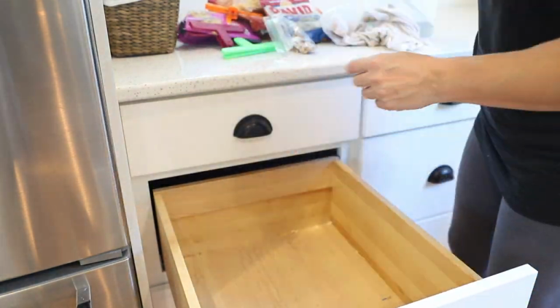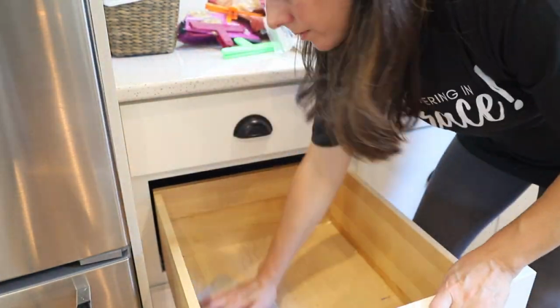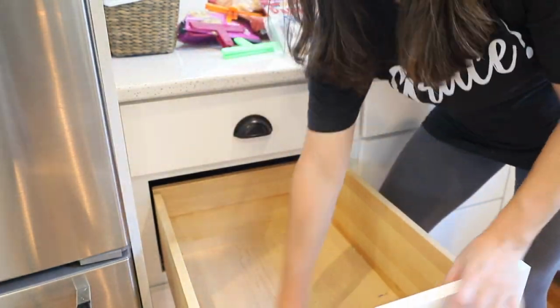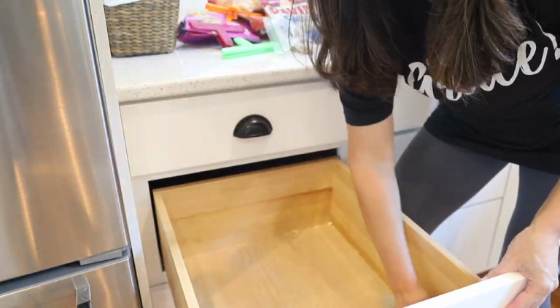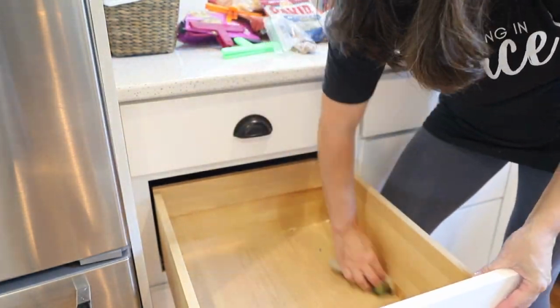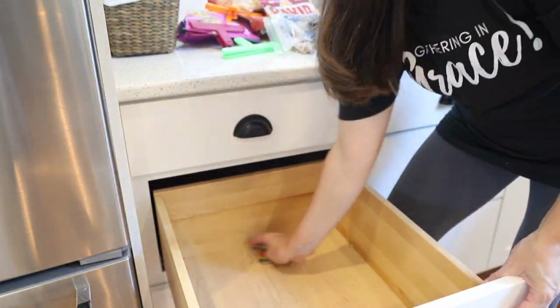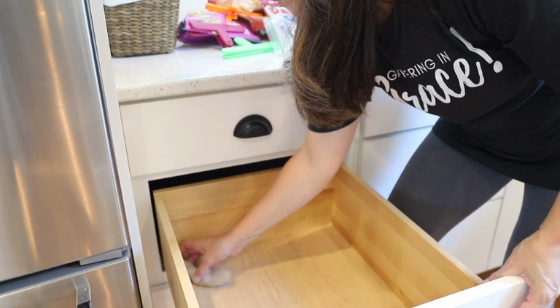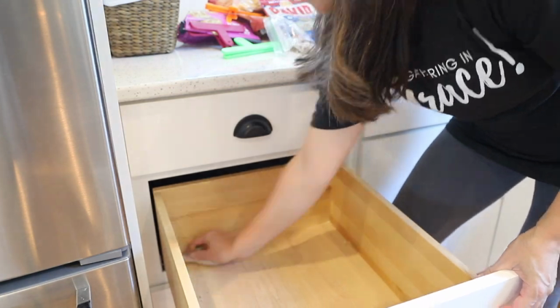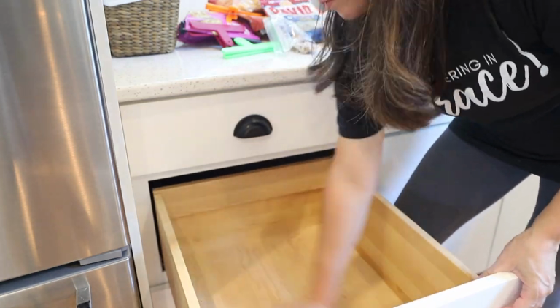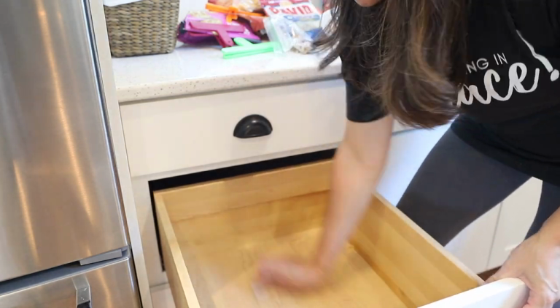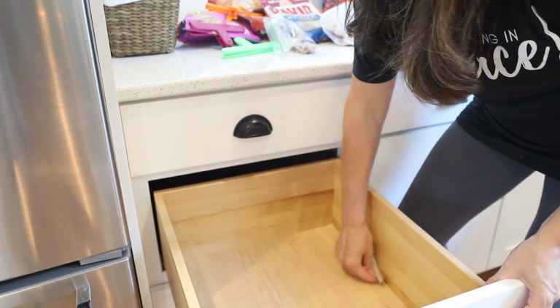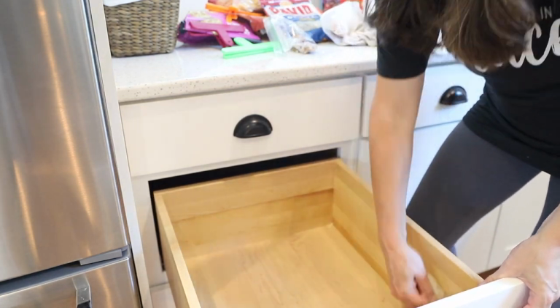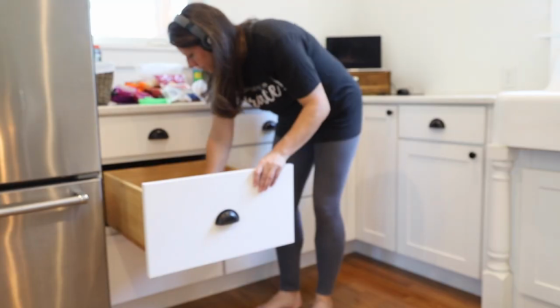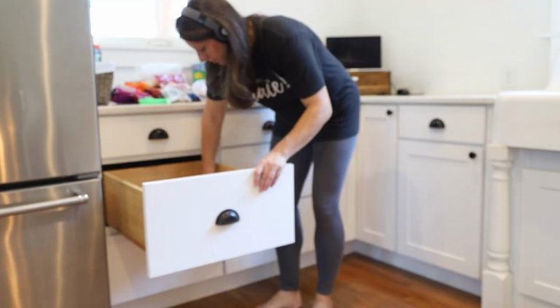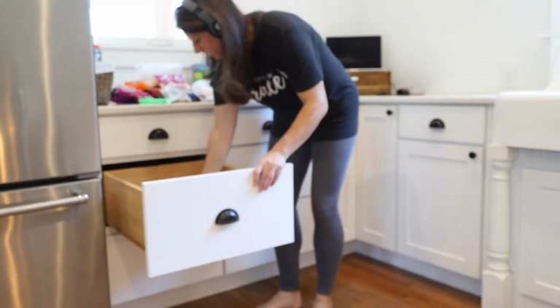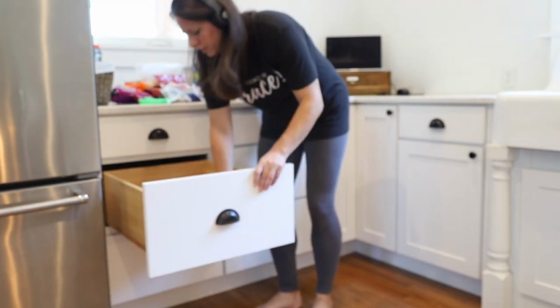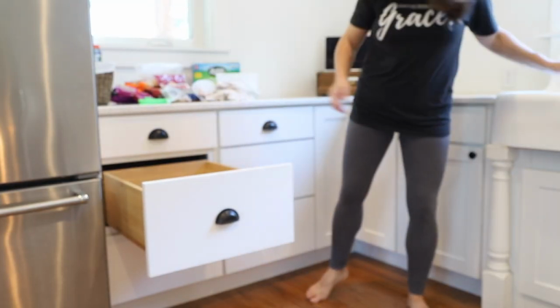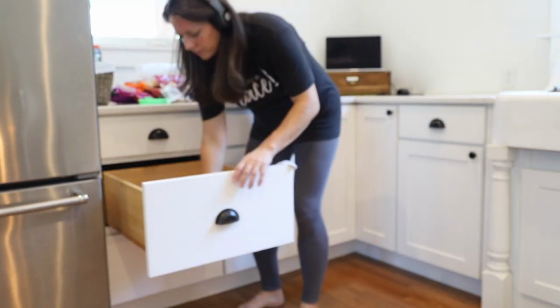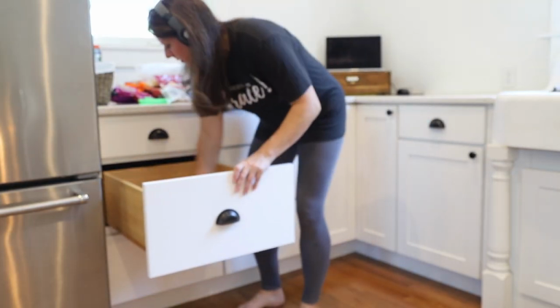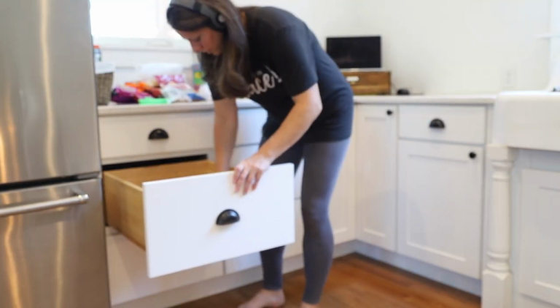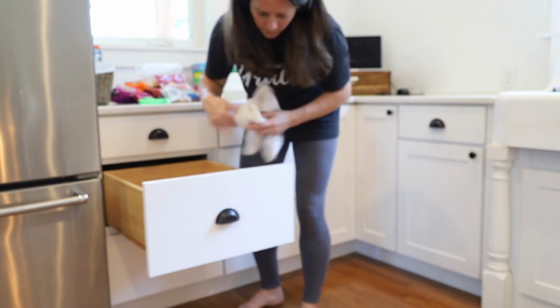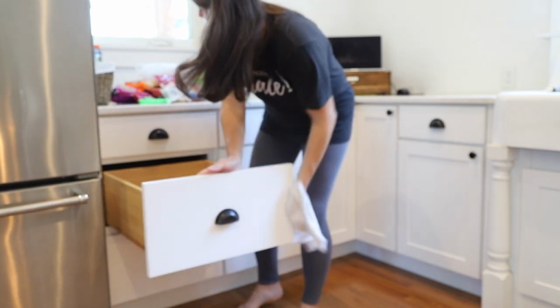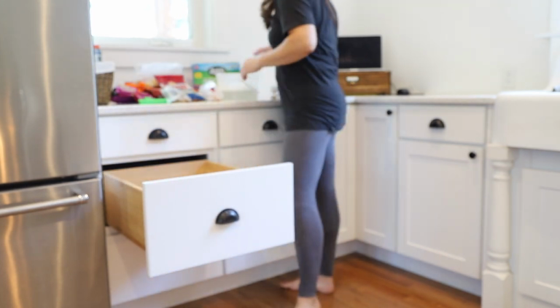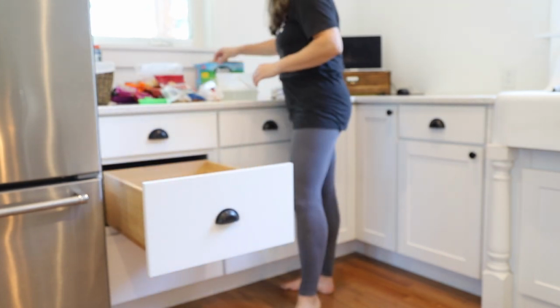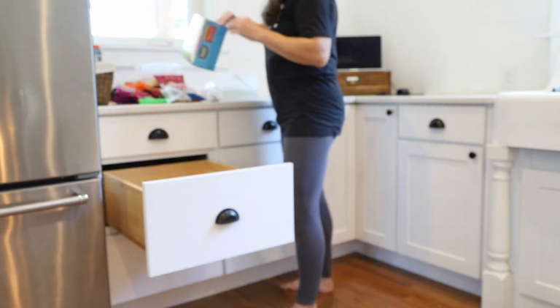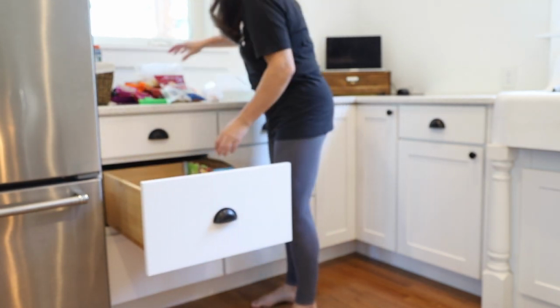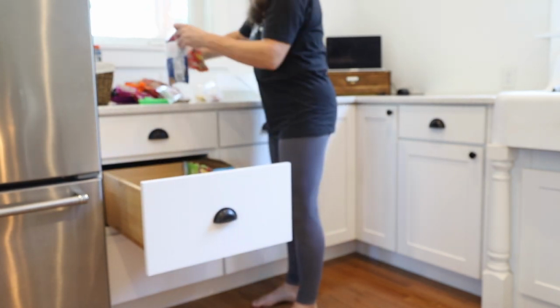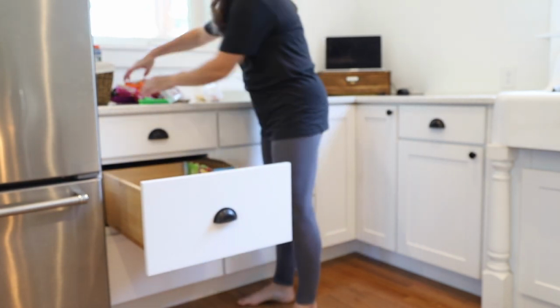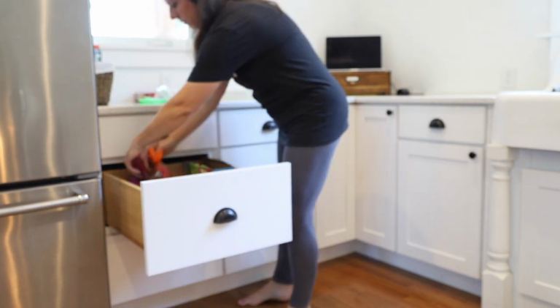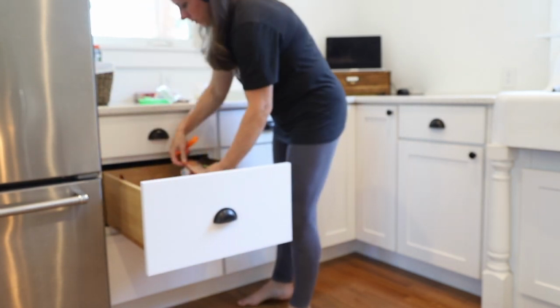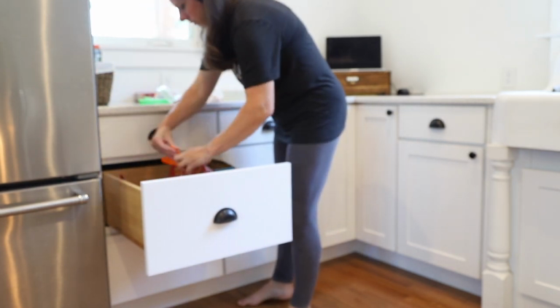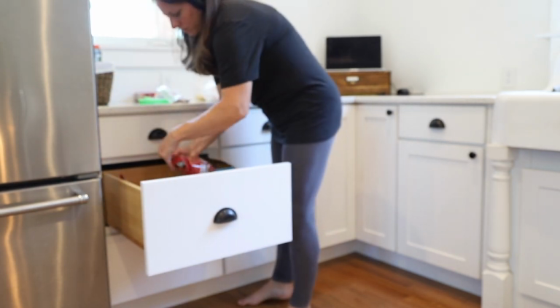These first three drawers are pretty much reserved for snack or quick food items: grab-and-go breakfast bars, bags of chips, sunflower seeds, and crackers, with the treats kept in the bottom drawer.